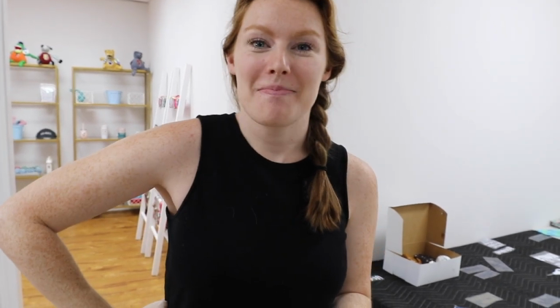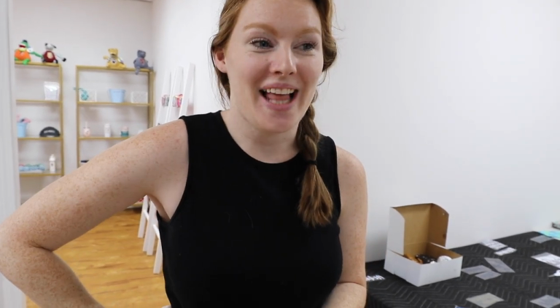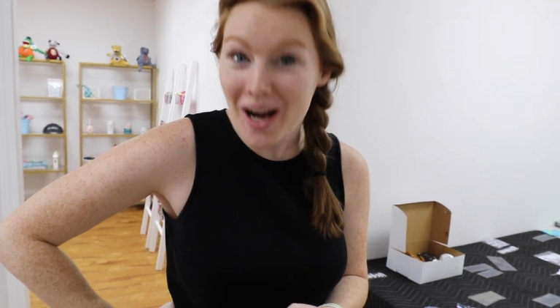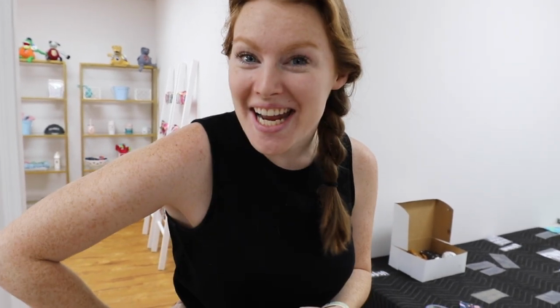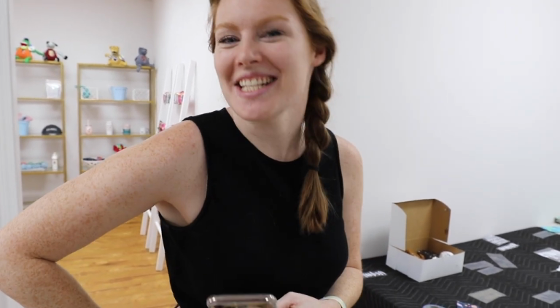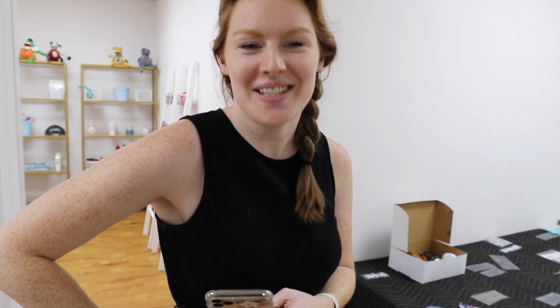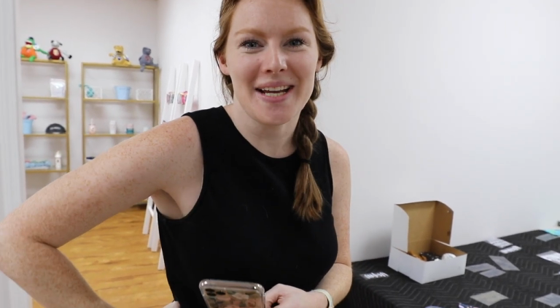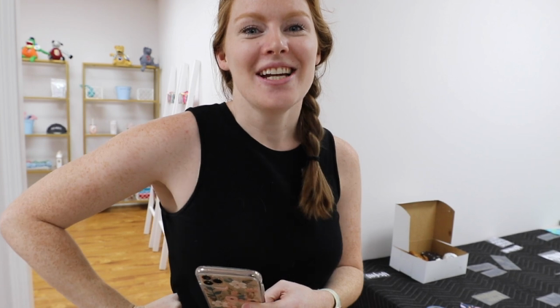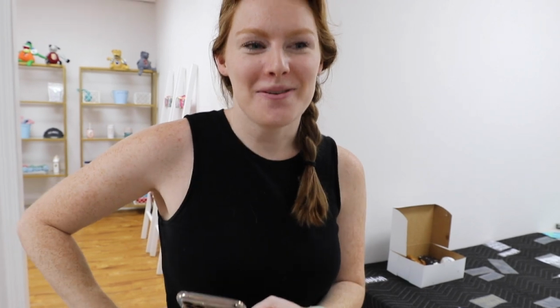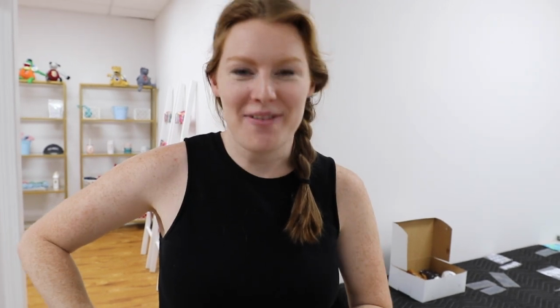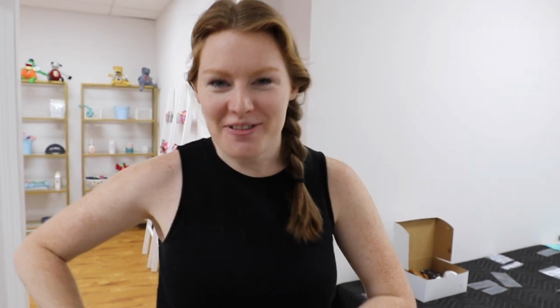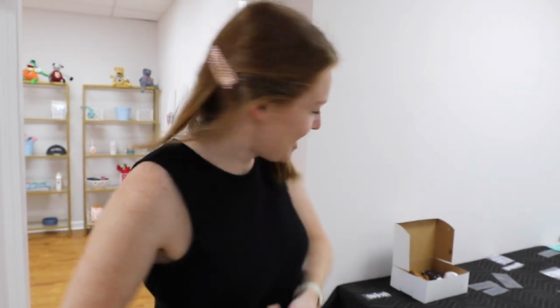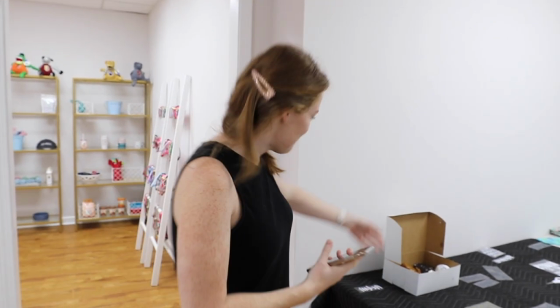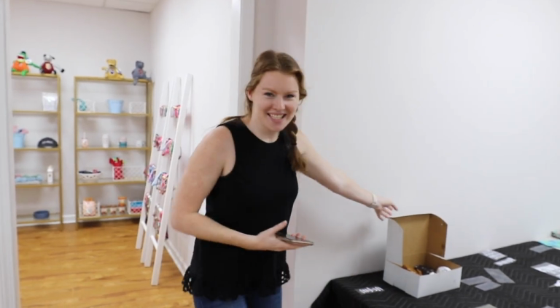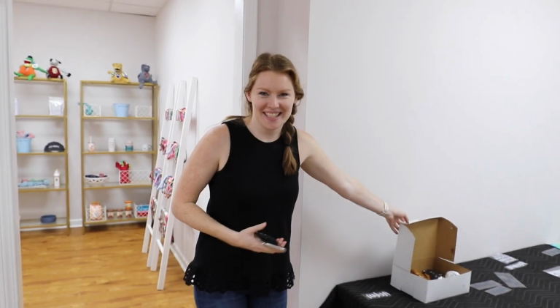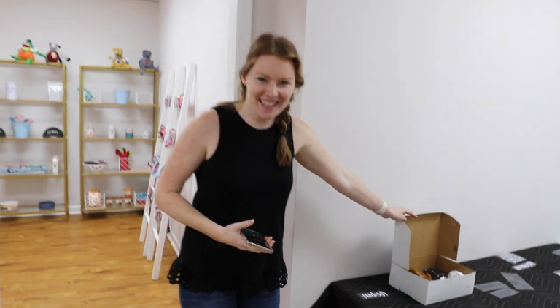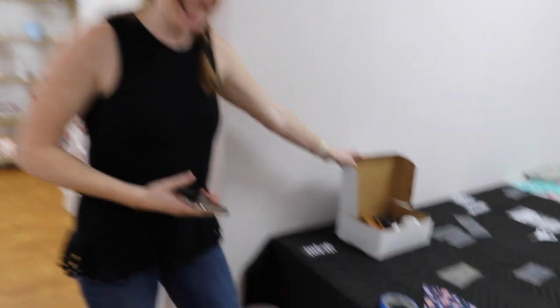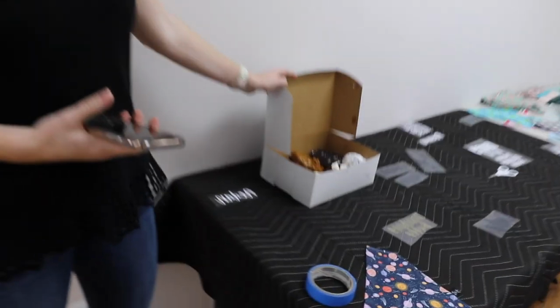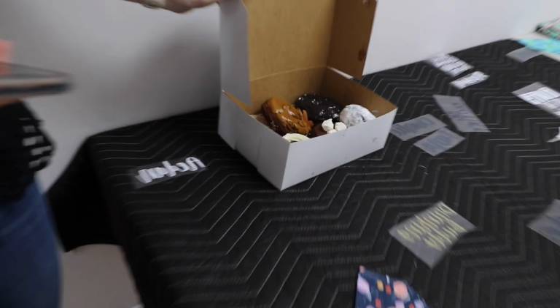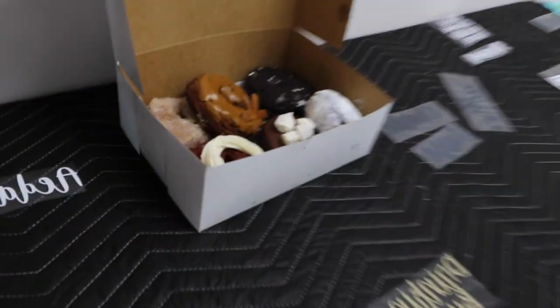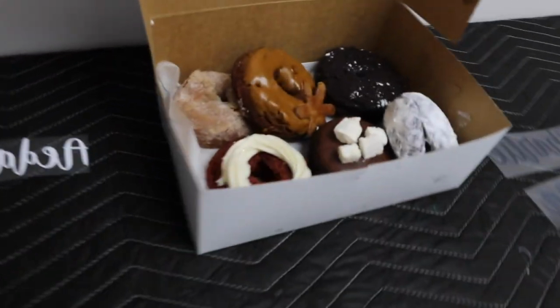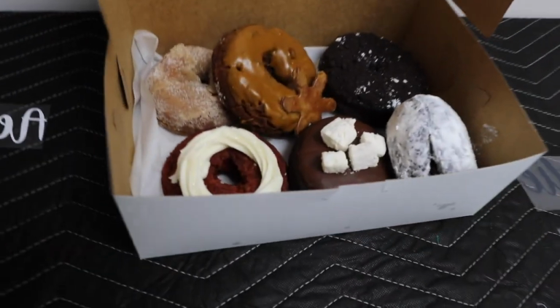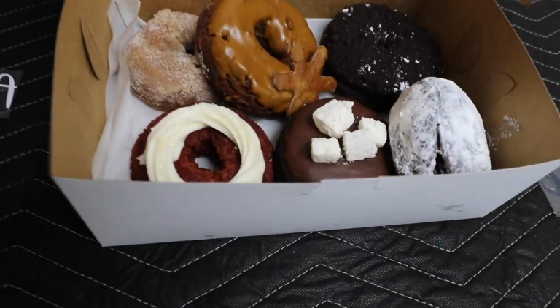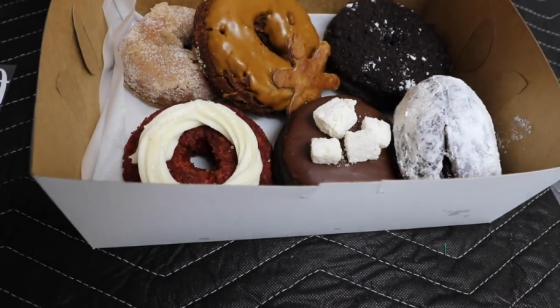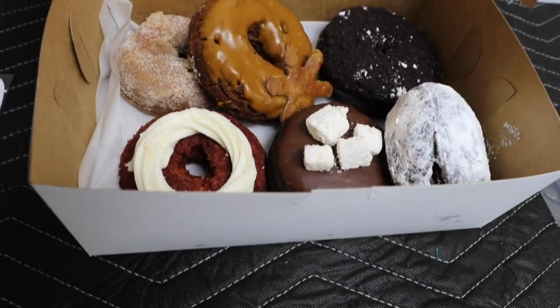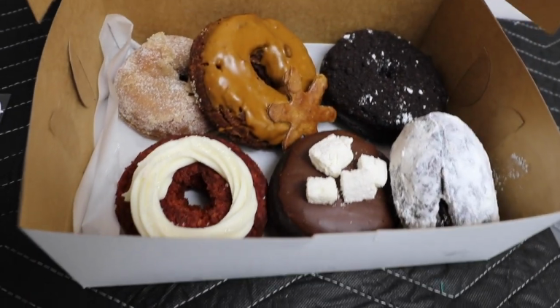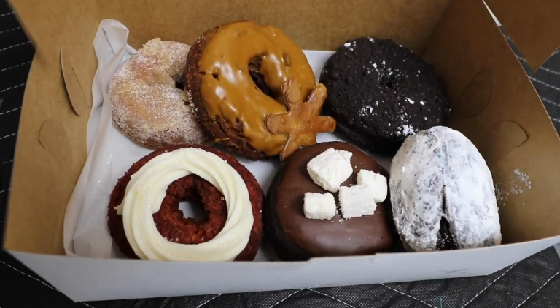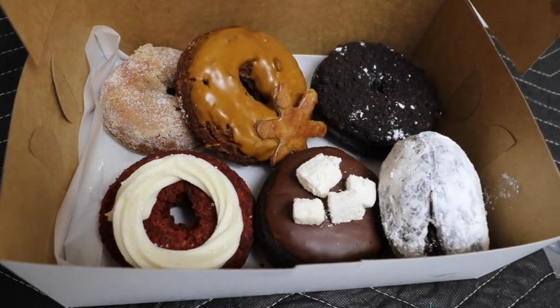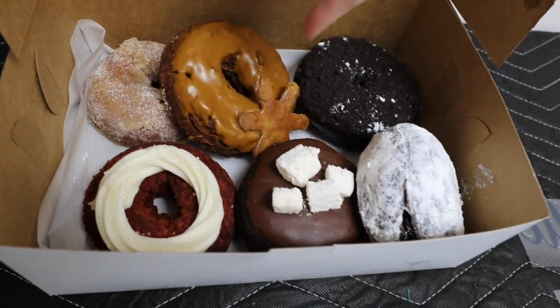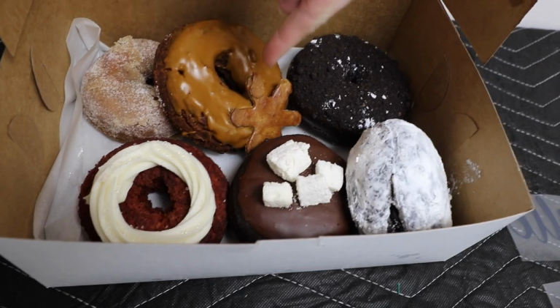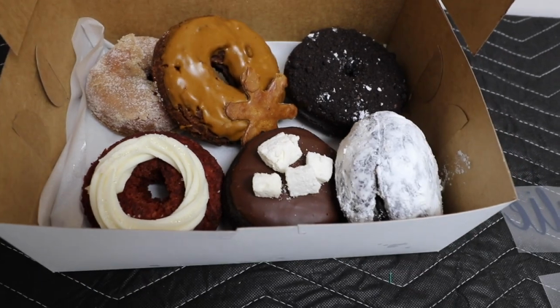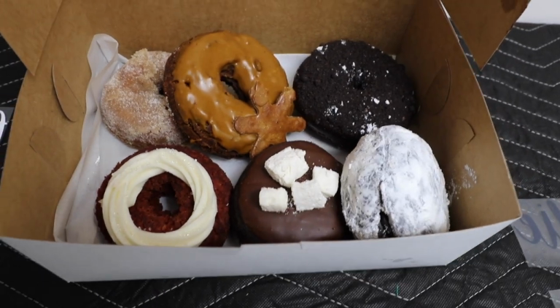Quick intermission from the unboxing because a customer came in to pick up her 12 bandanas. She is so sweet — she knew we'd been having a rough day and she surprised us with donuts. Look how good they look! Oh my goodness, they're so fun.